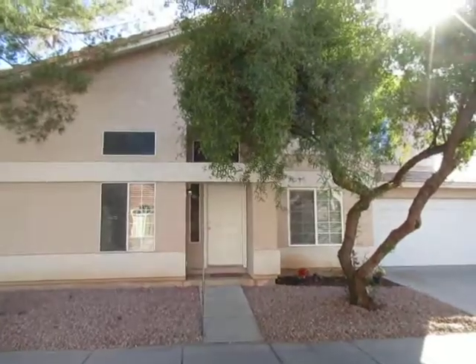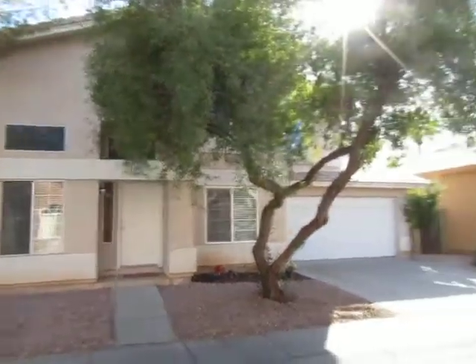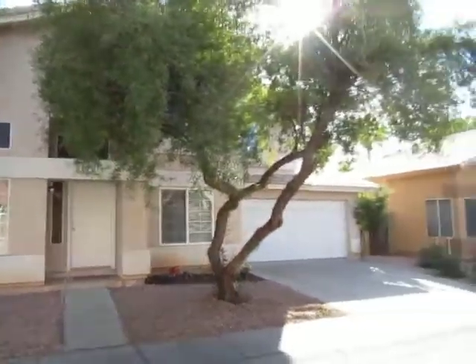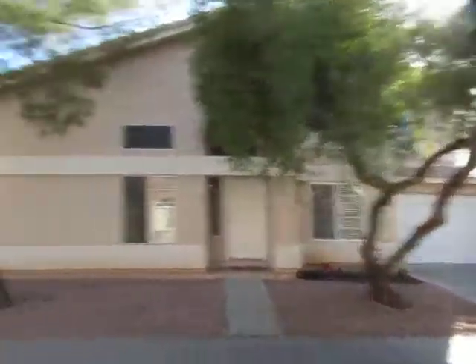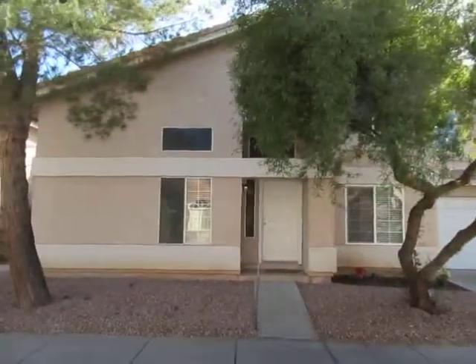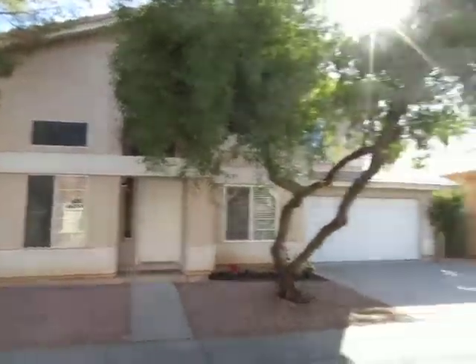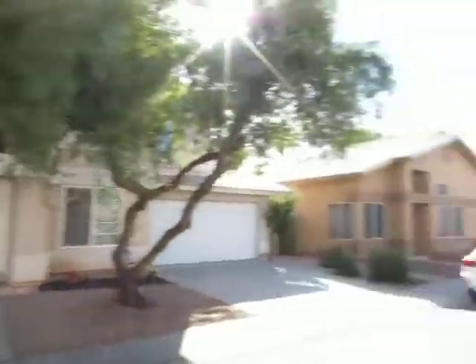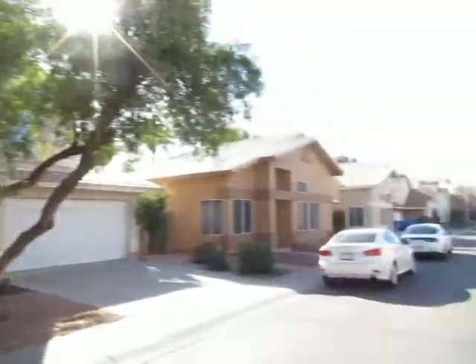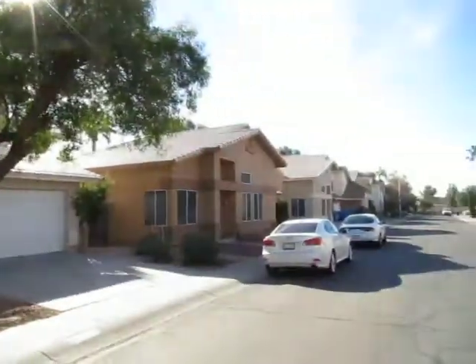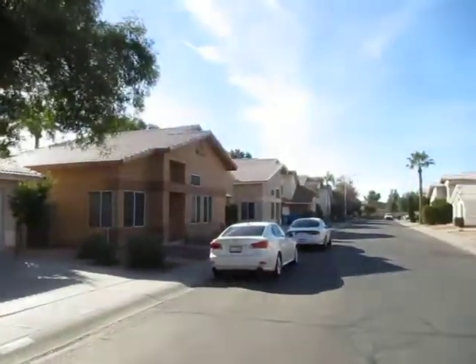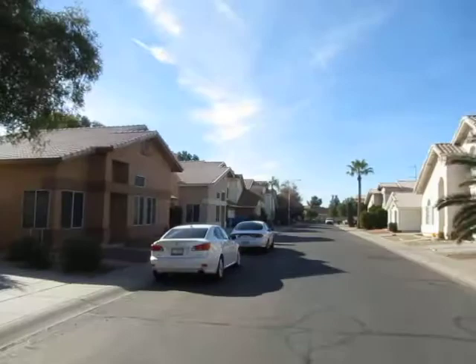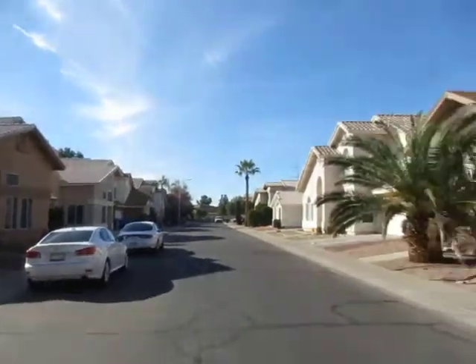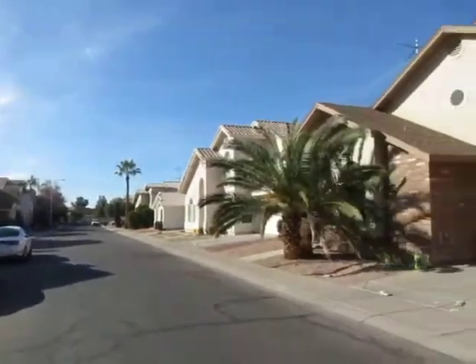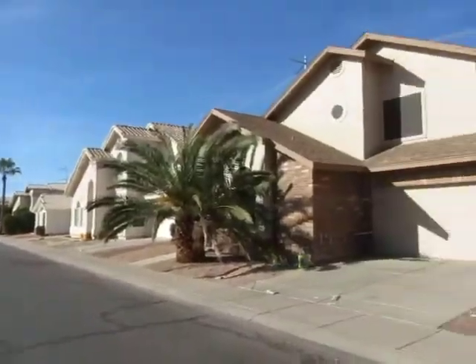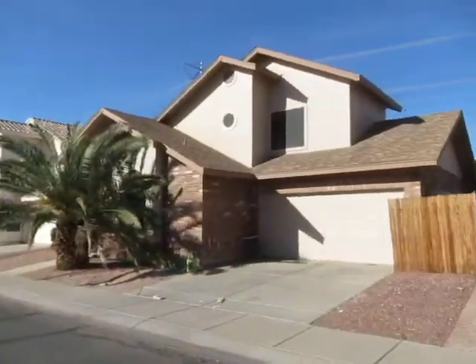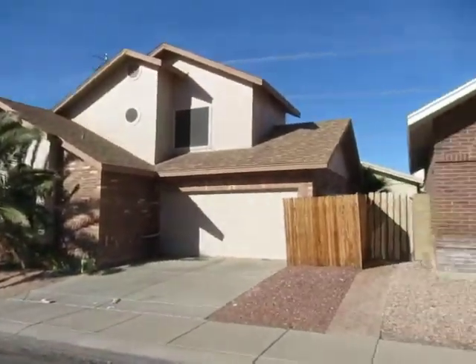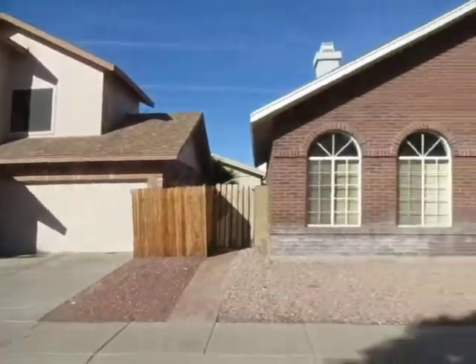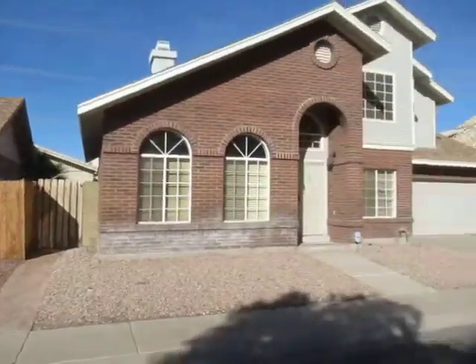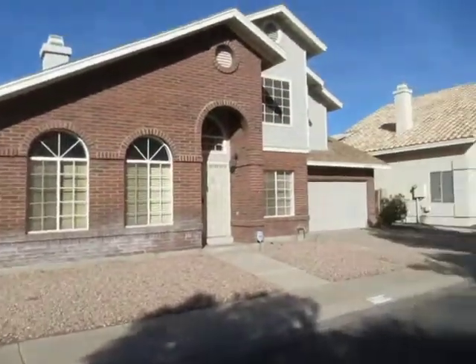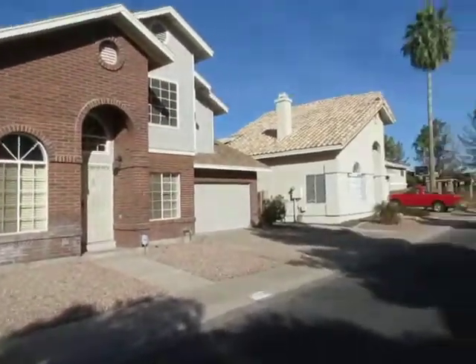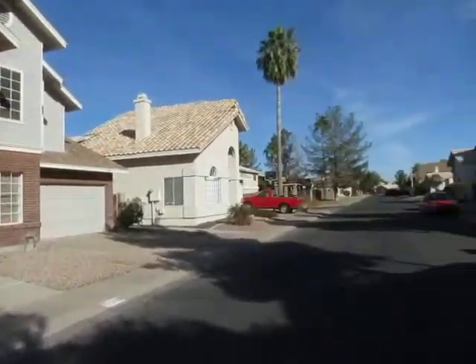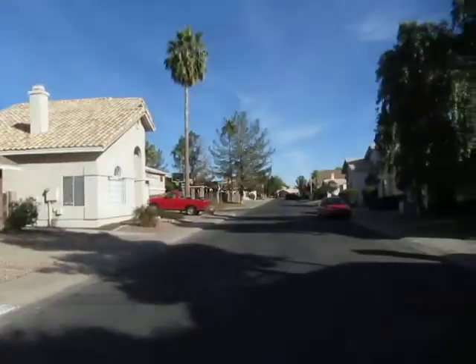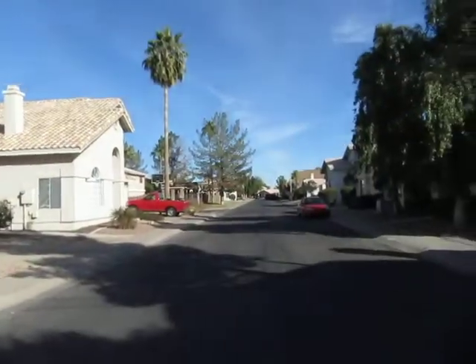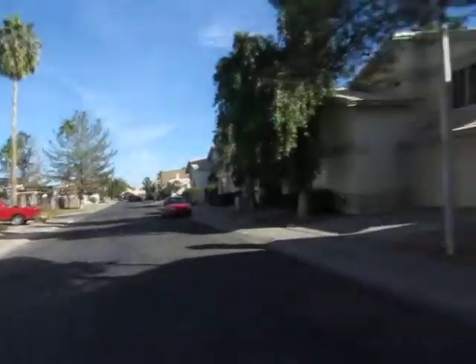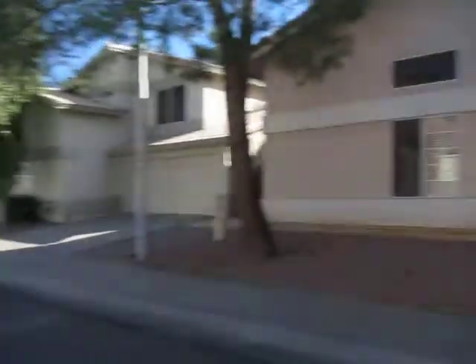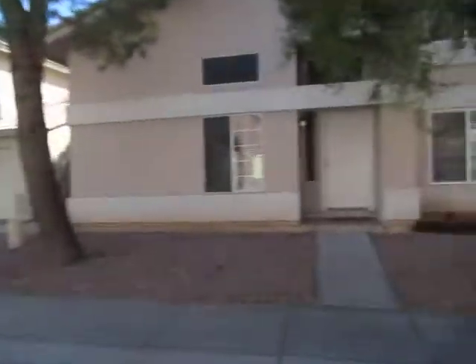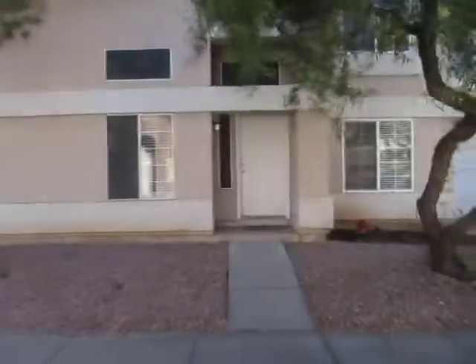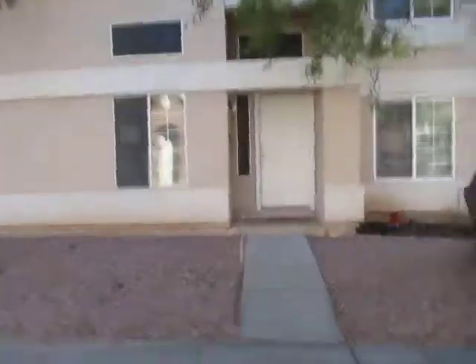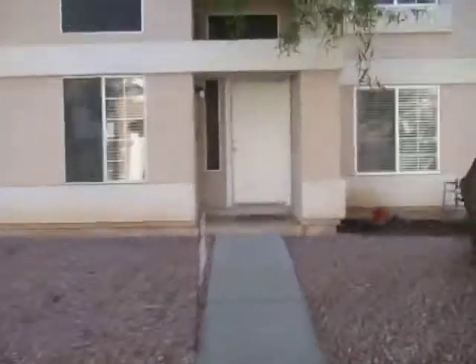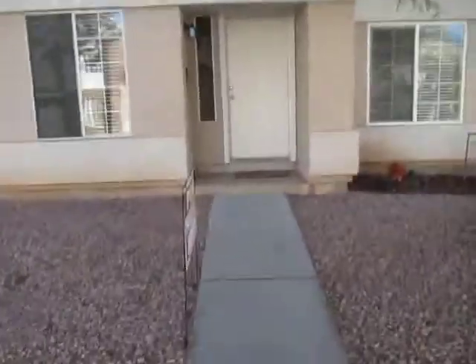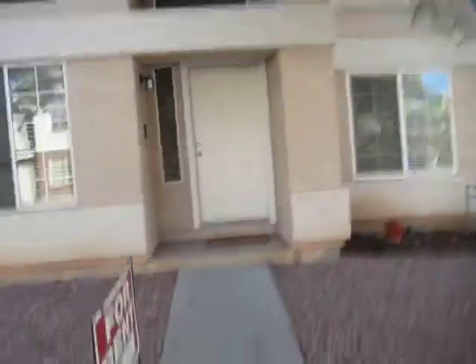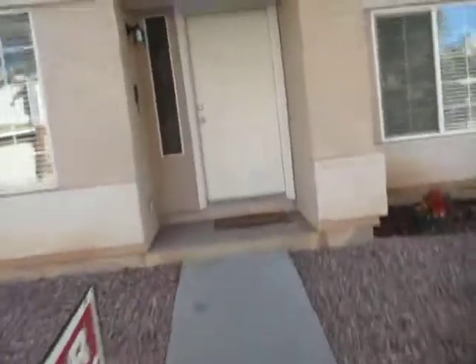Here we are at 1213 East Liberty Shores. Let's go around the neighborhood here. Come inside.